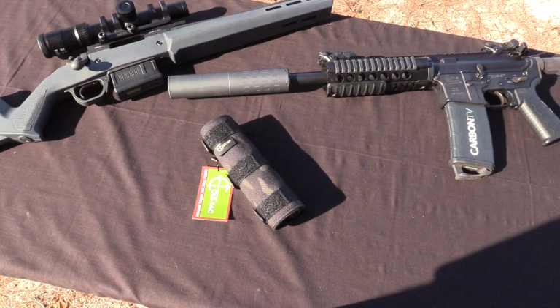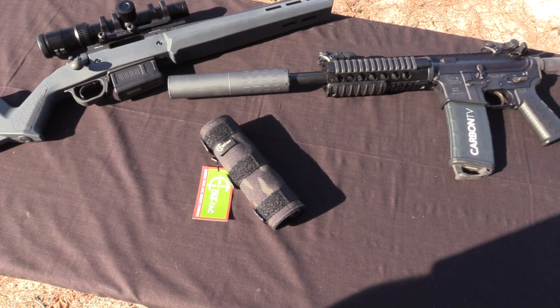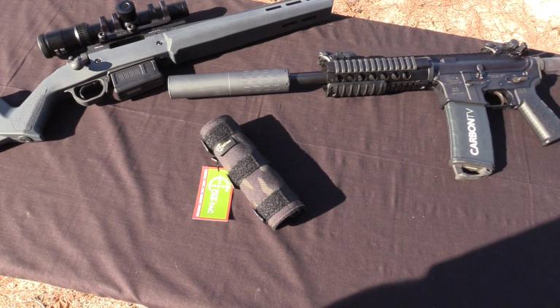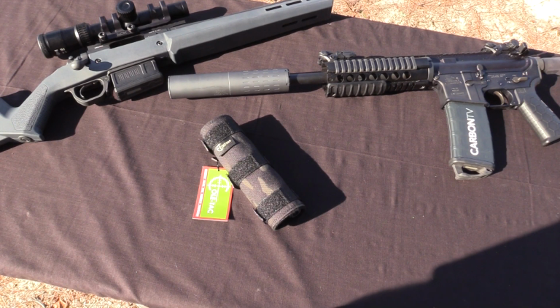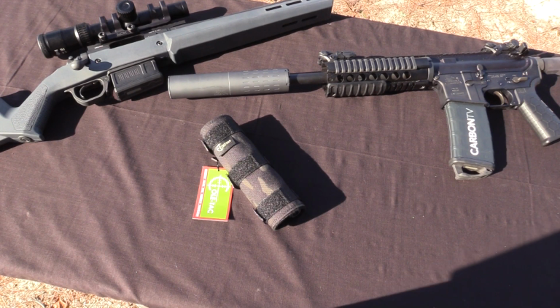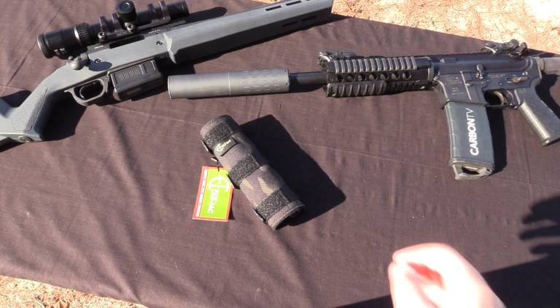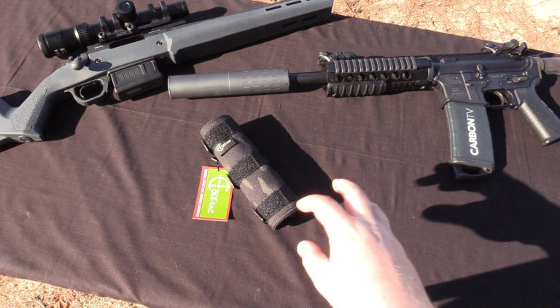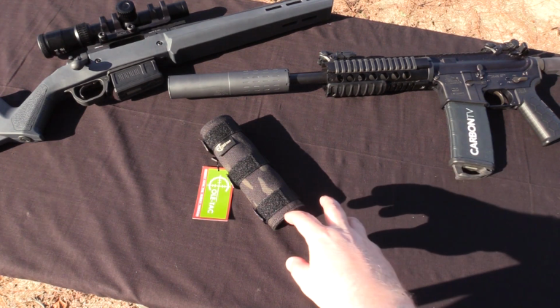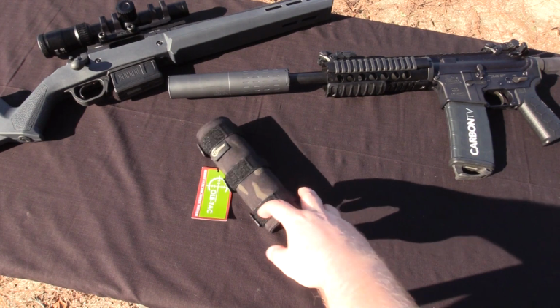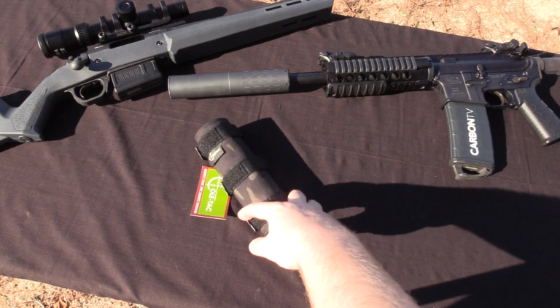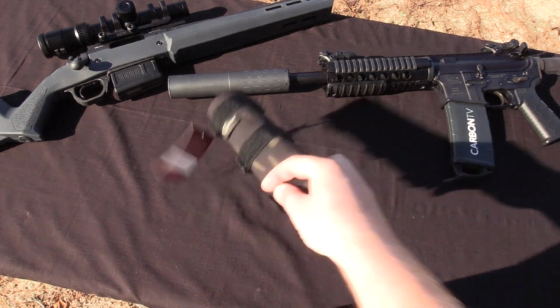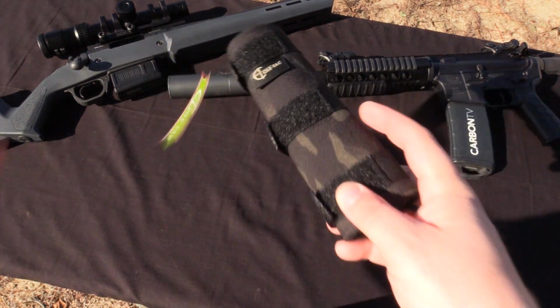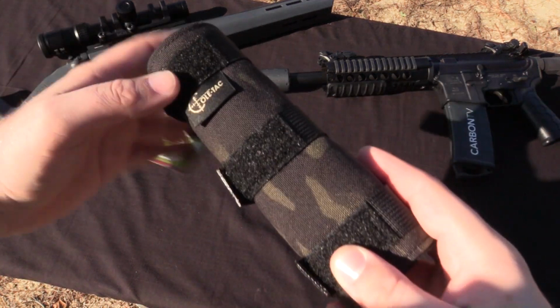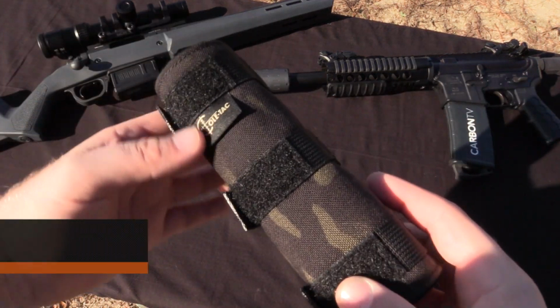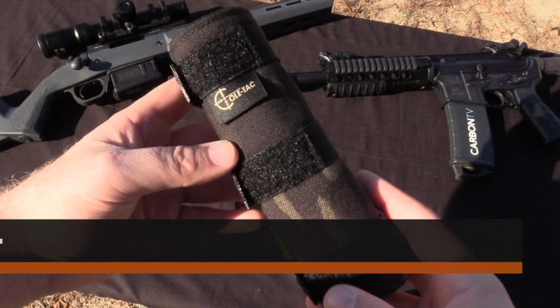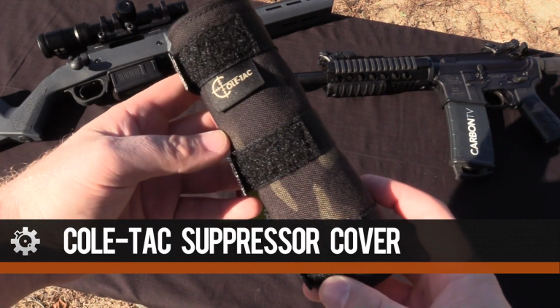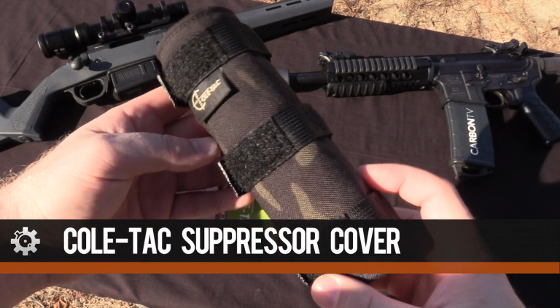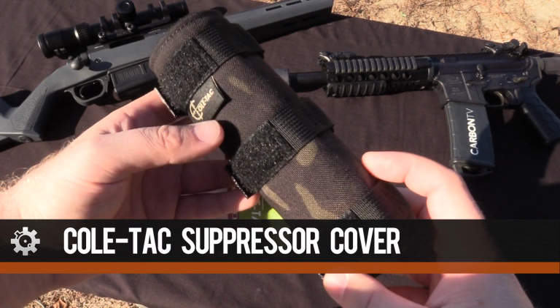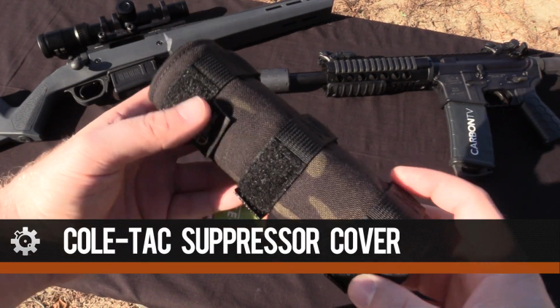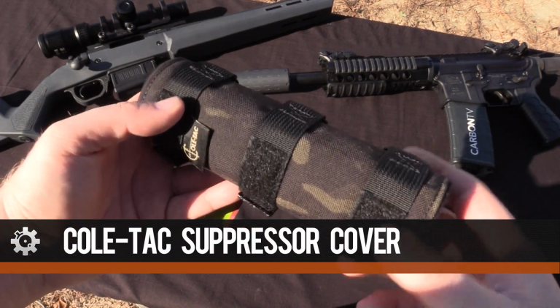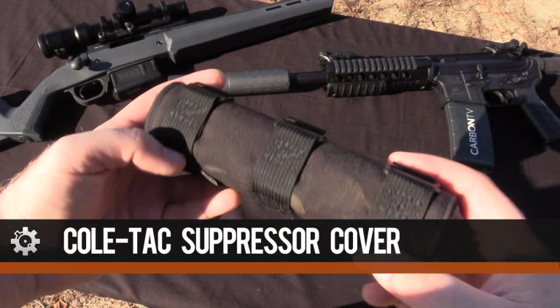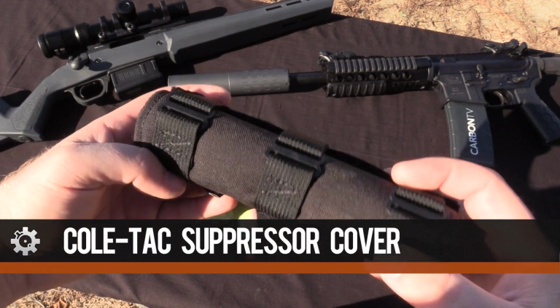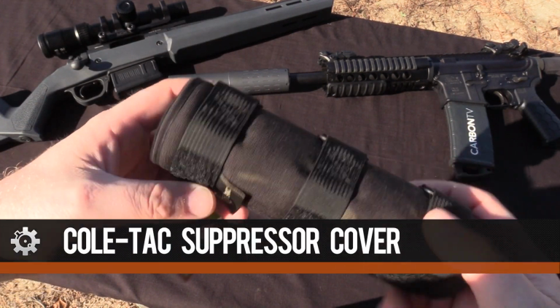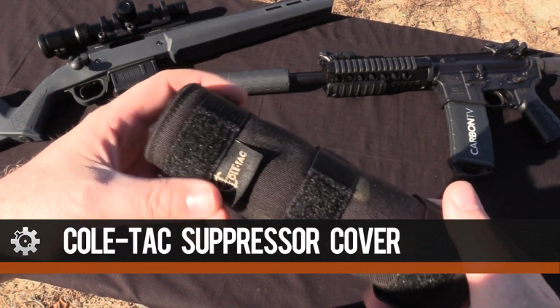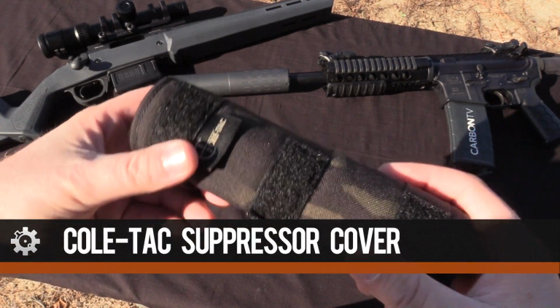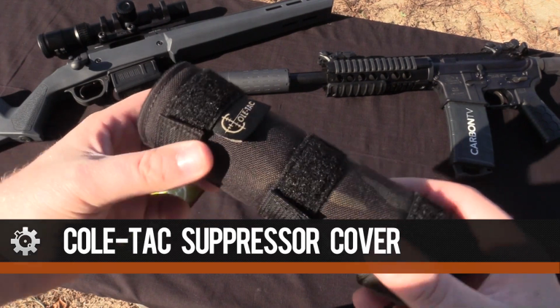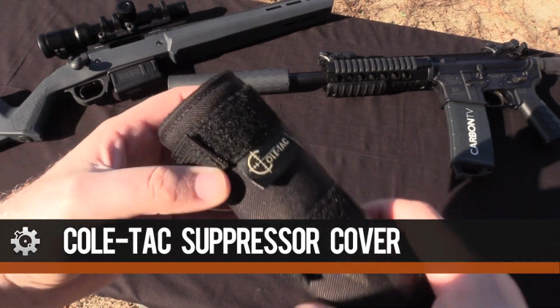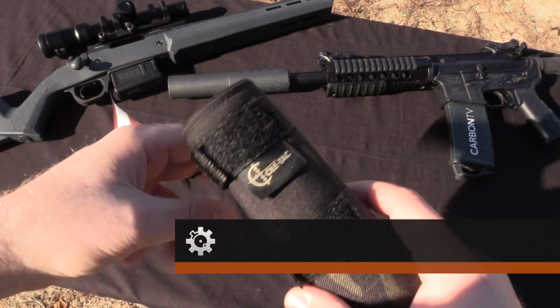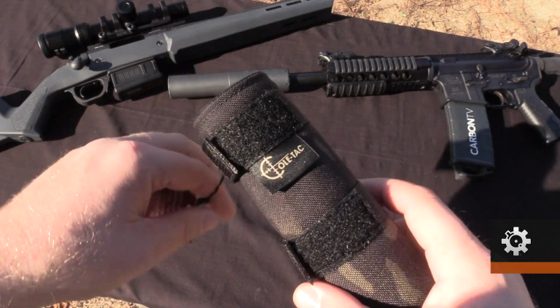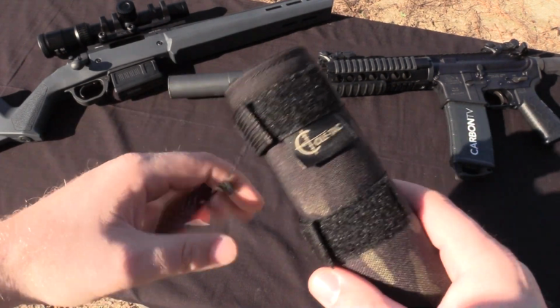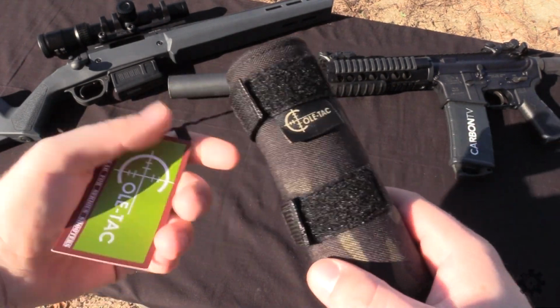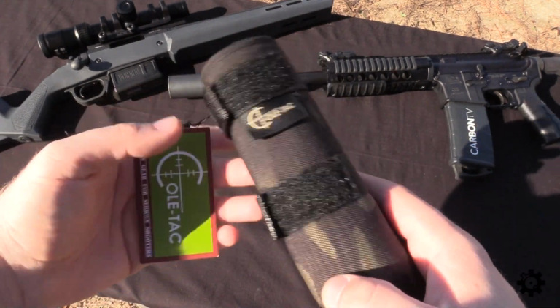Hey, what's up everybody, William here with AR15.com. So today I want to do a video on a Coltac suppressor cover. This is a pretty useful accessory that you can add to your suppressor to help with a couple of things.